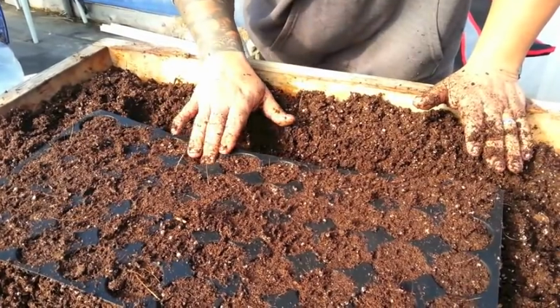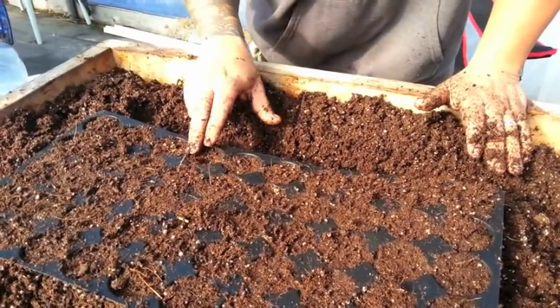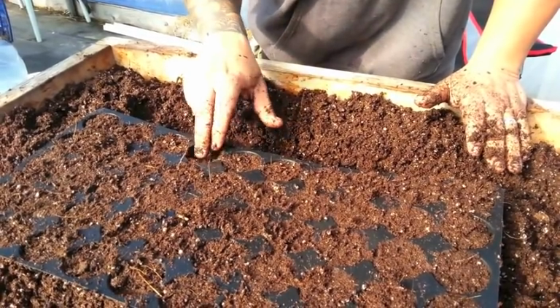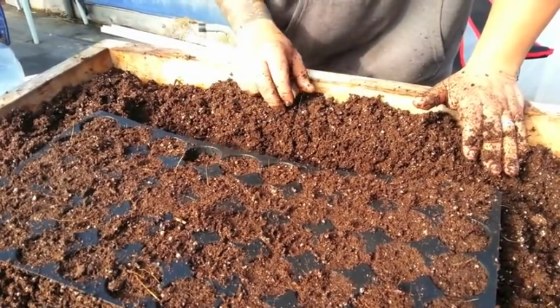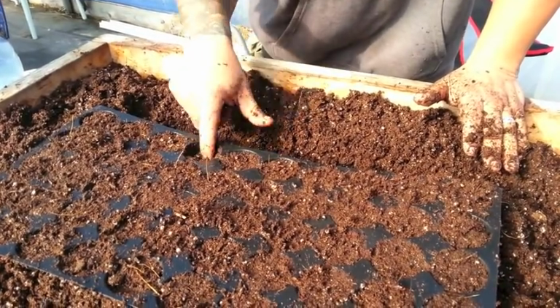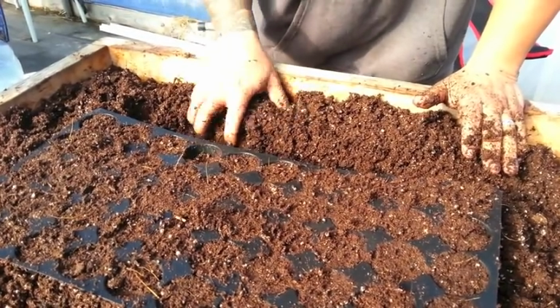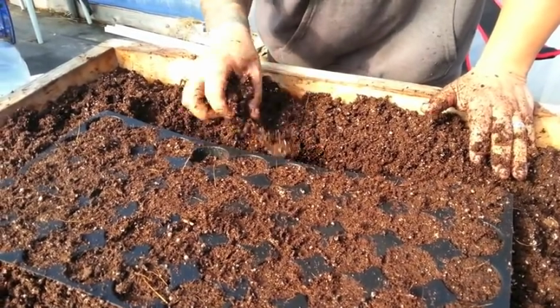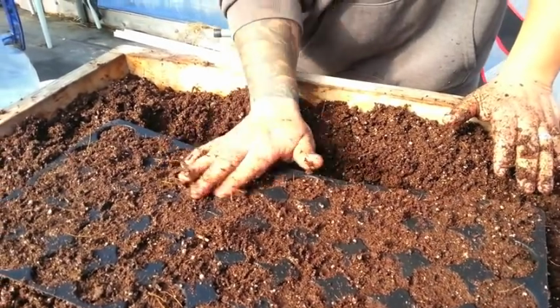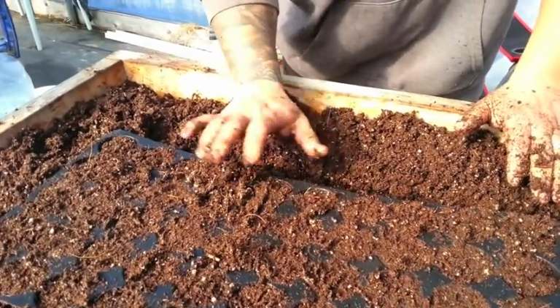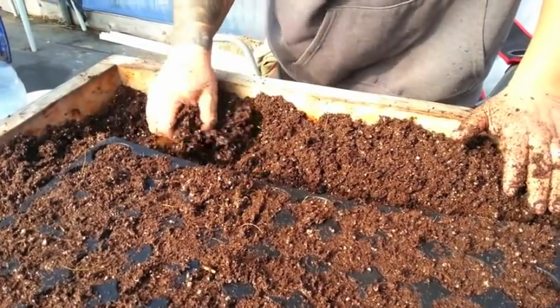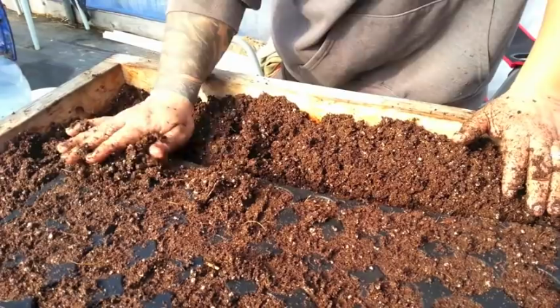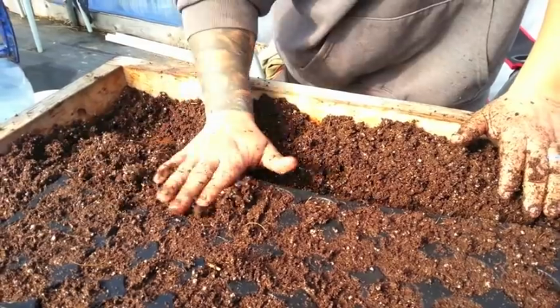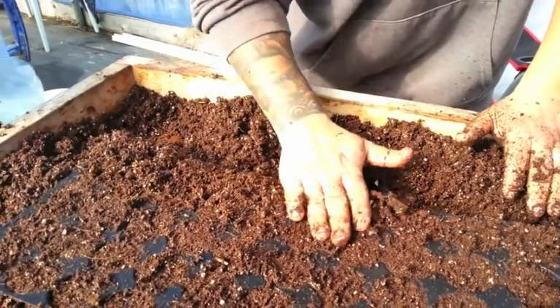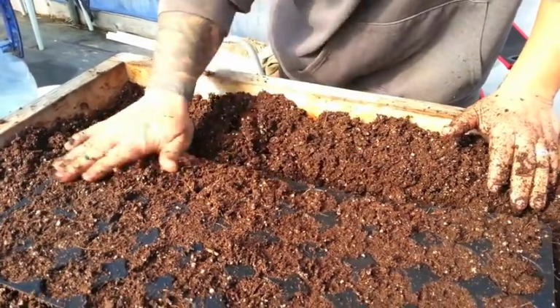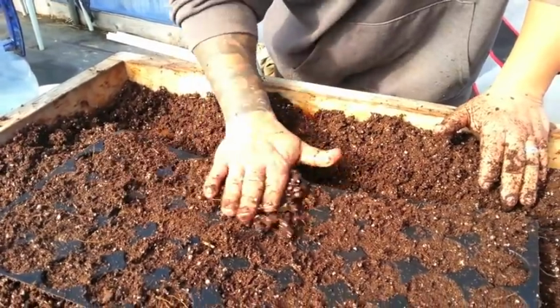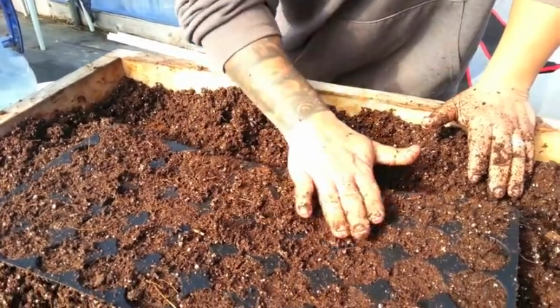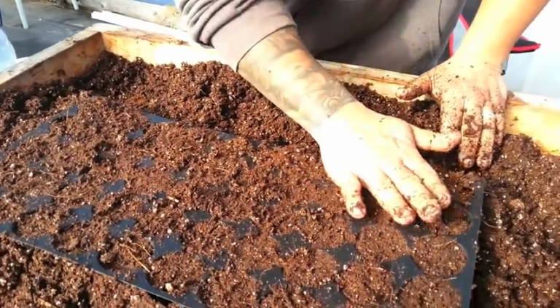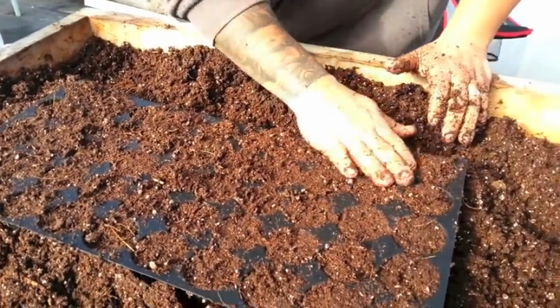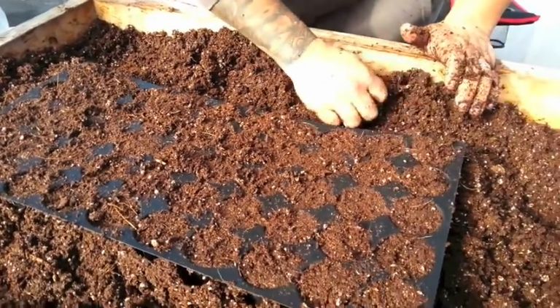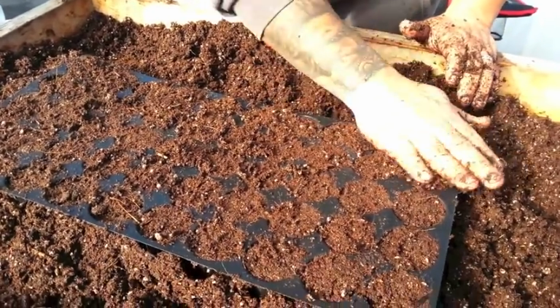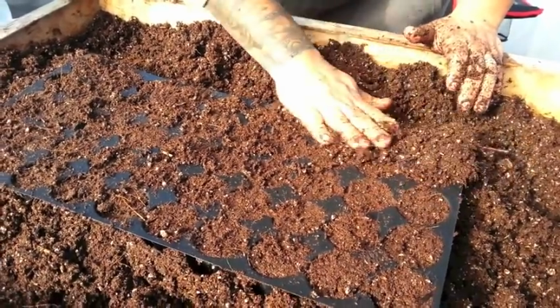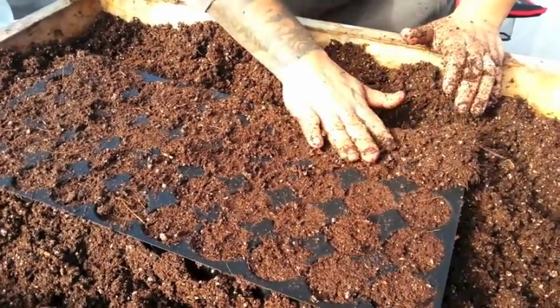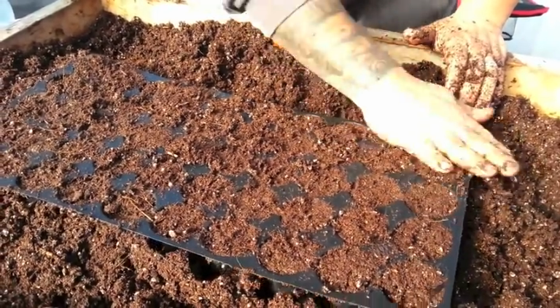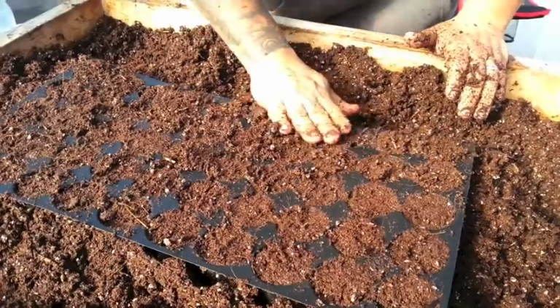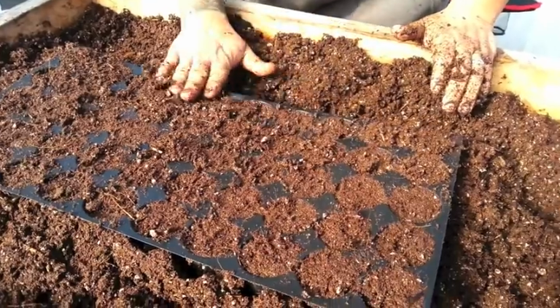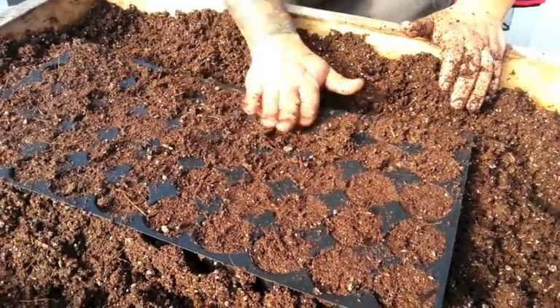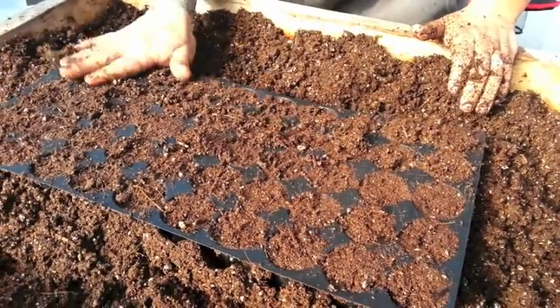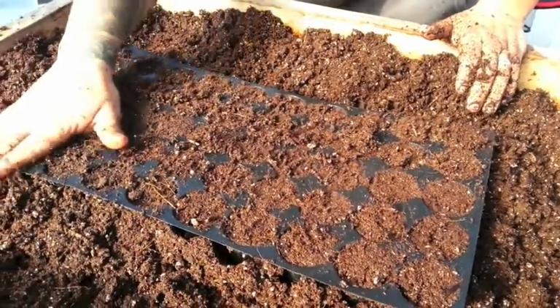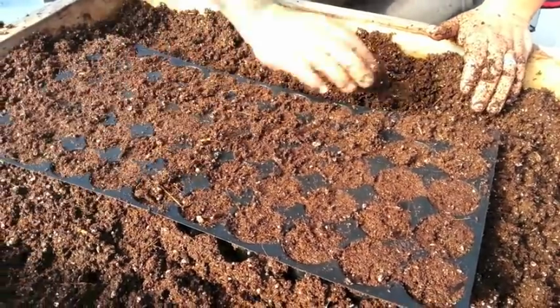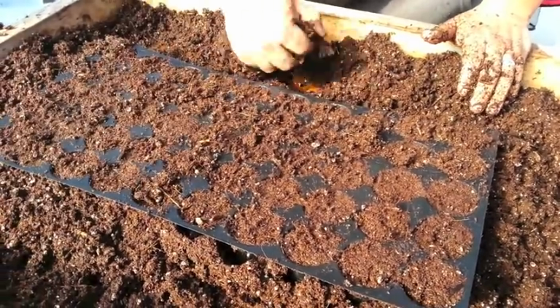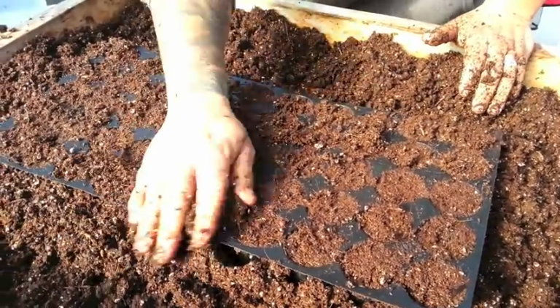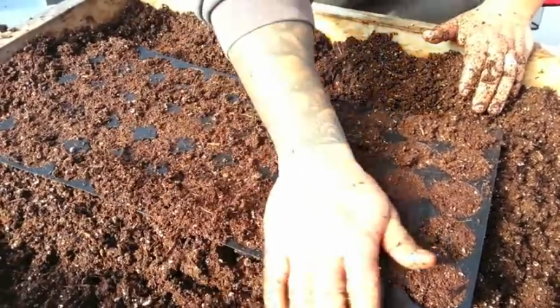Once you got all the holes filled in — and some of these you can tell are a little low — I just try to apply a little bit of pressure, not a whole lot, mainly on the corners and the ends, just to make sure everything is even.